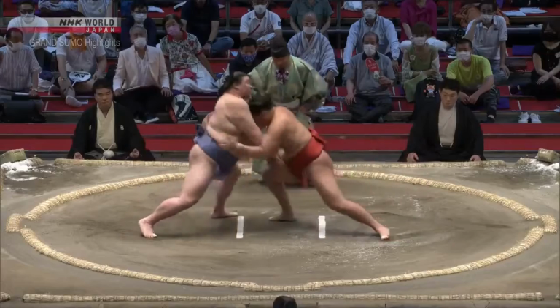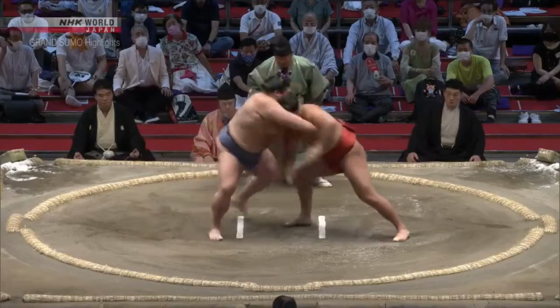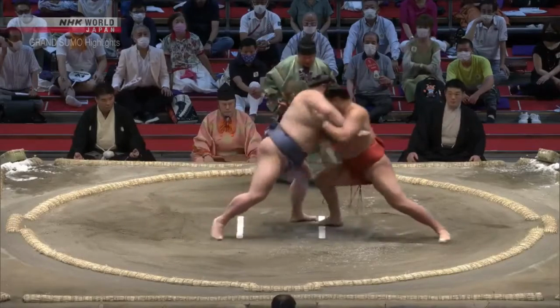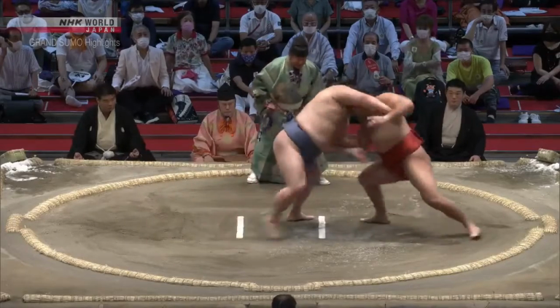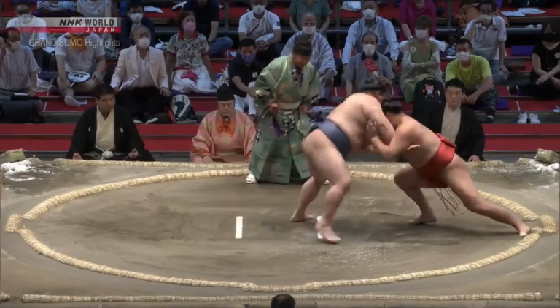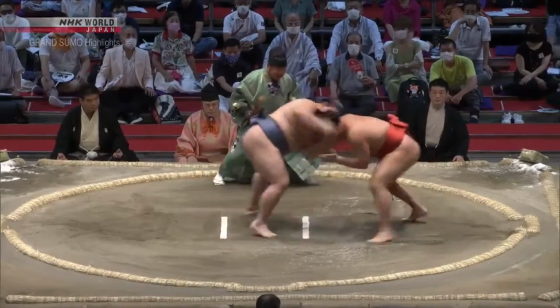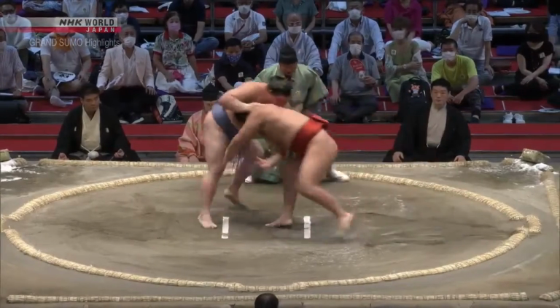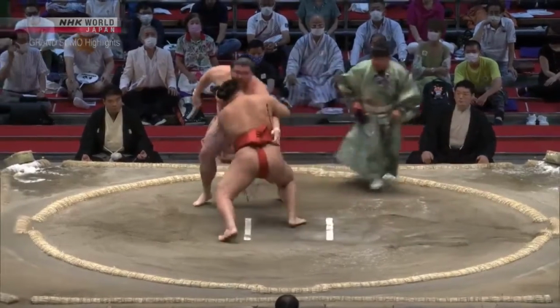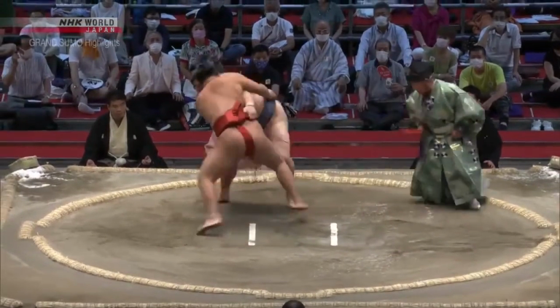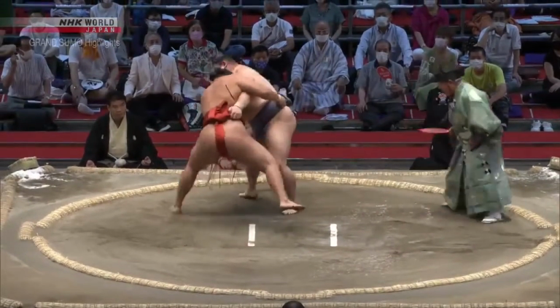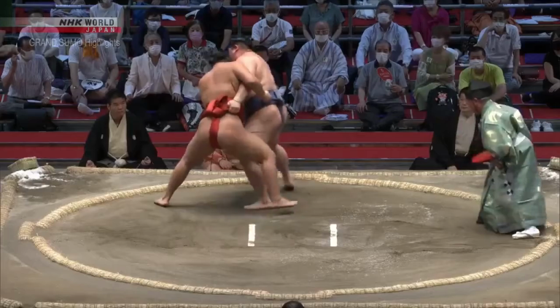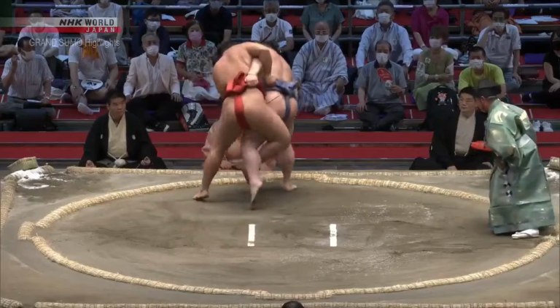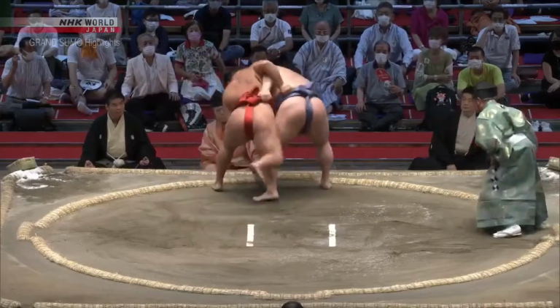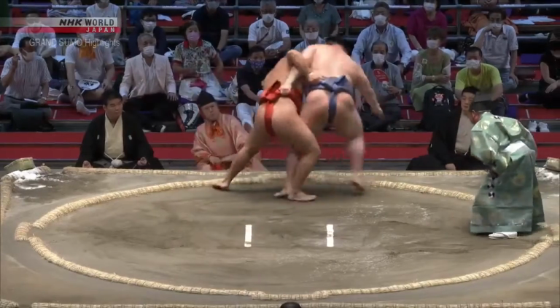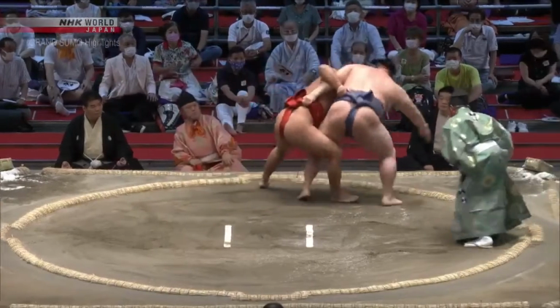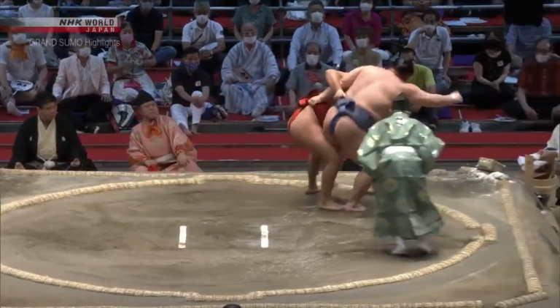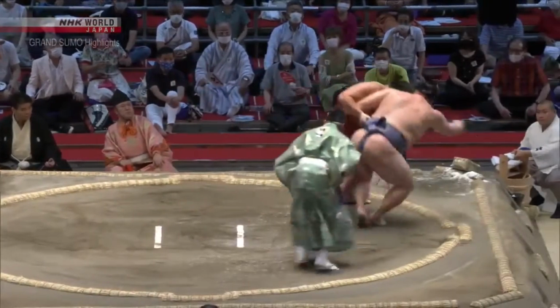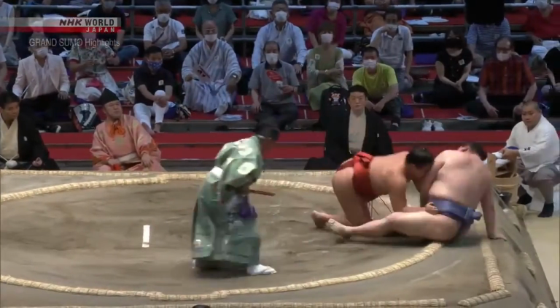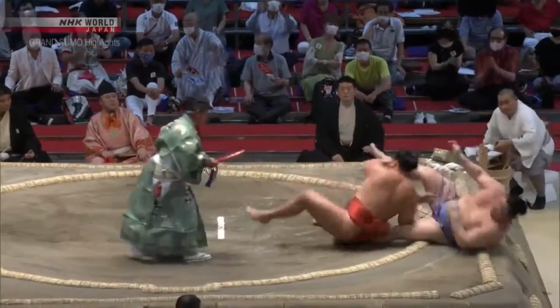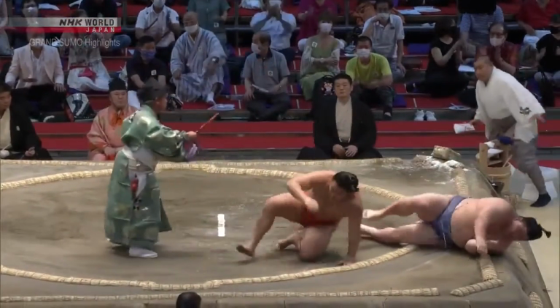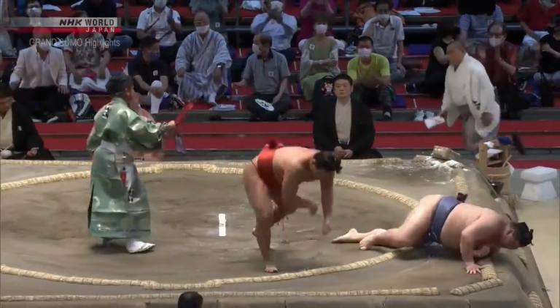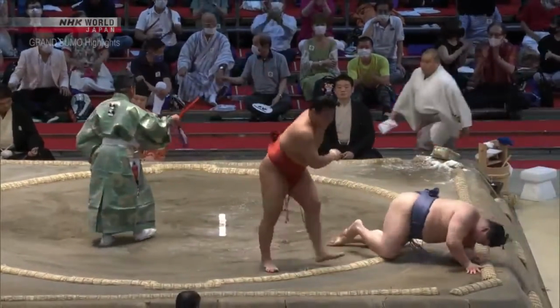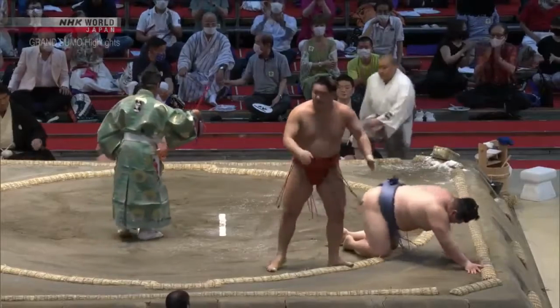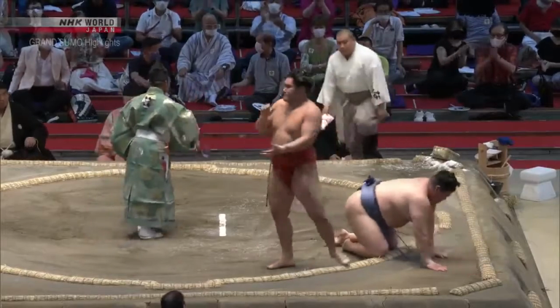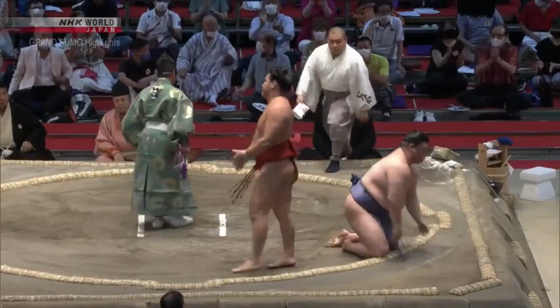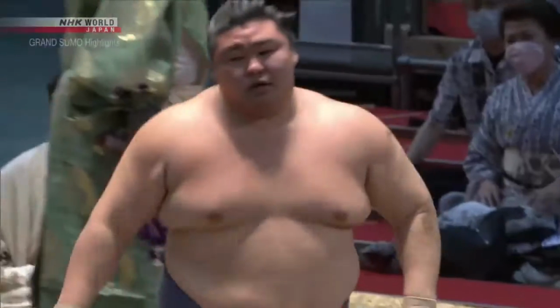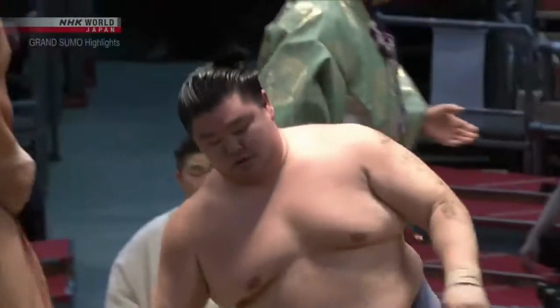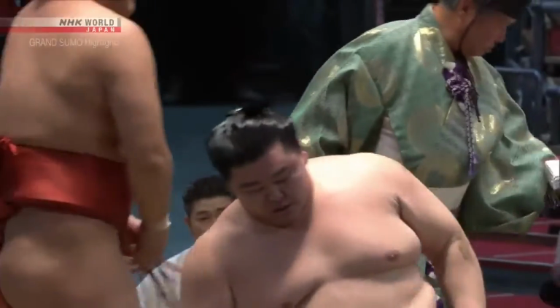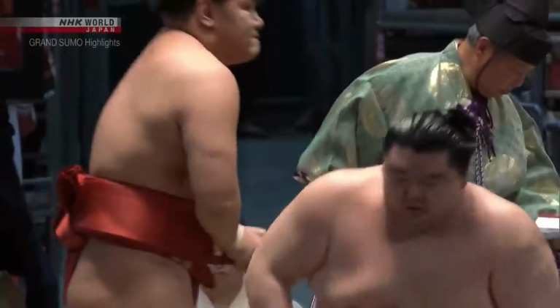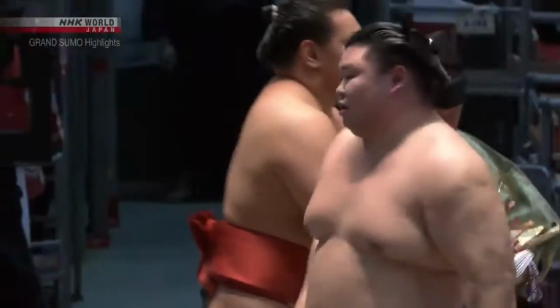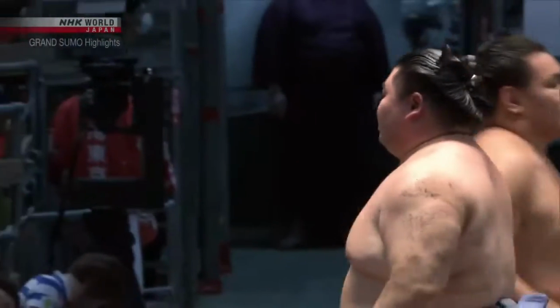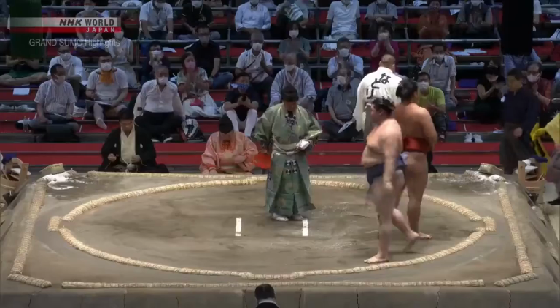Good aggressive charge by Hoshoryu. Hoshoryu gets driven back, but Hoshoryu rallies. Left hand inside by Shodai — Shodai goes for the statenage, countered by Hoshoryu with his right hand. He trips up Shodai and beats Shodai again.